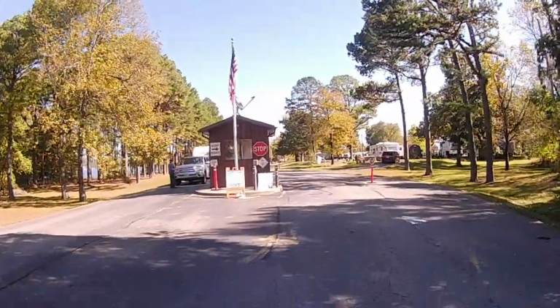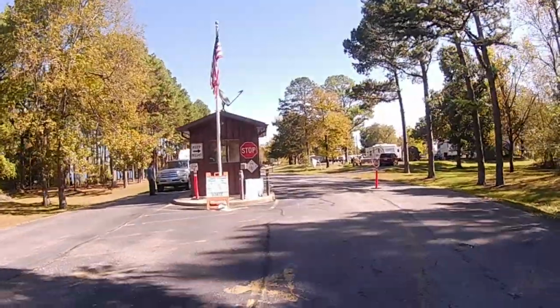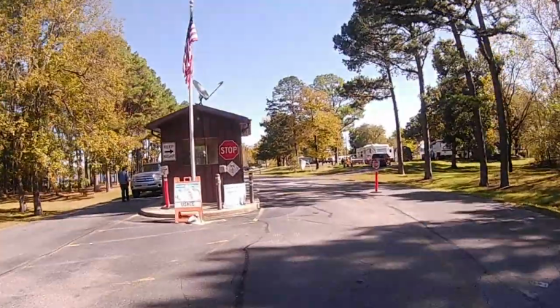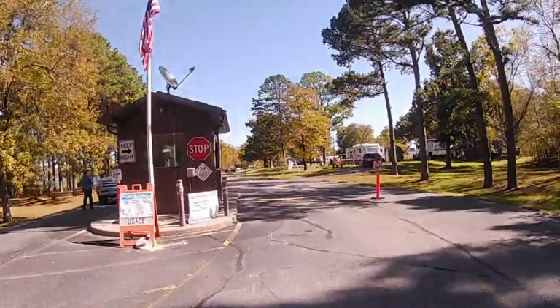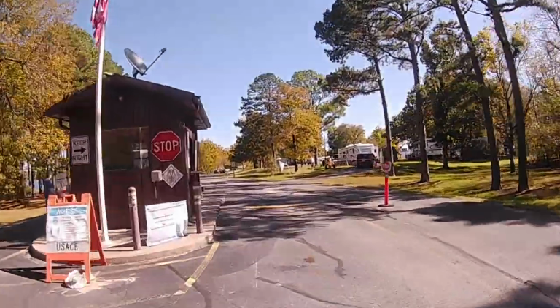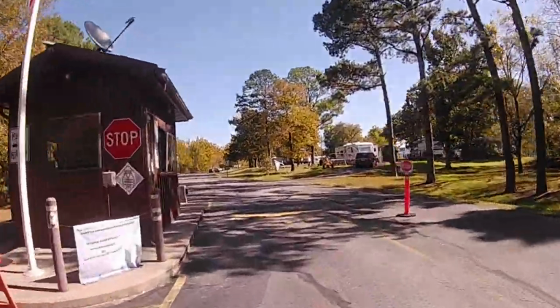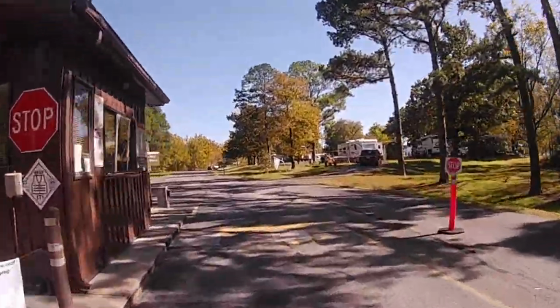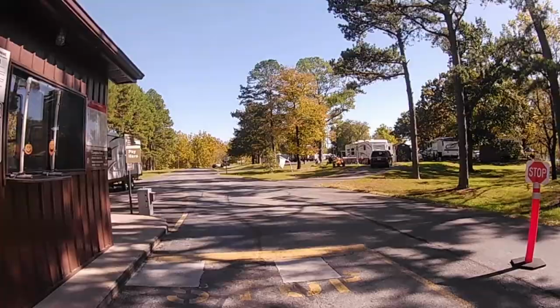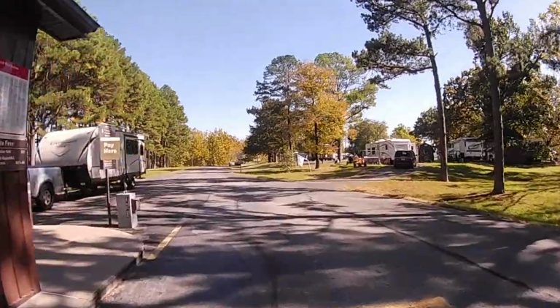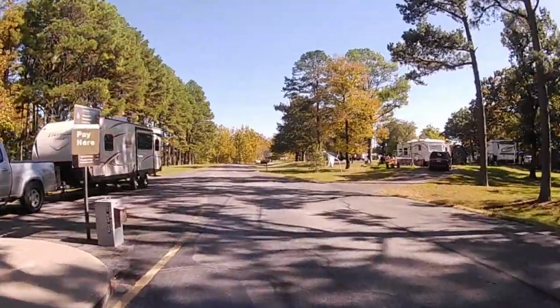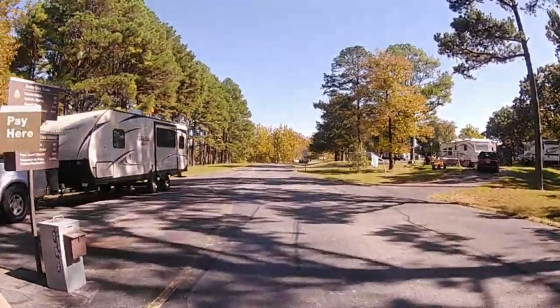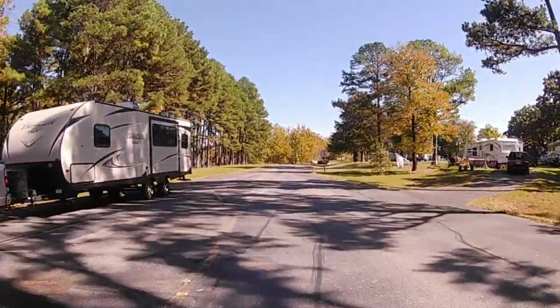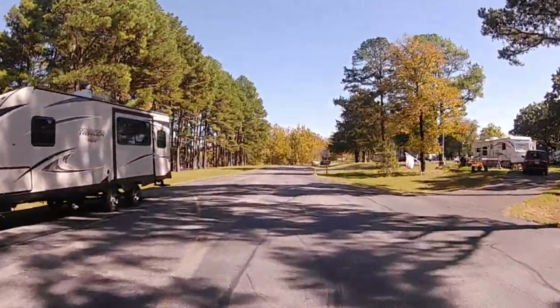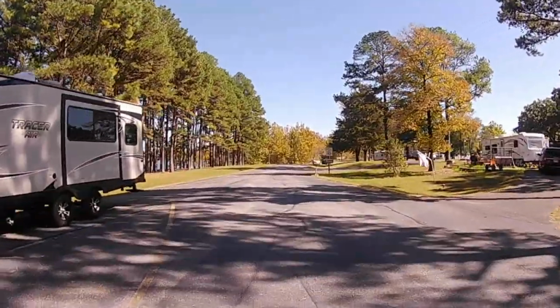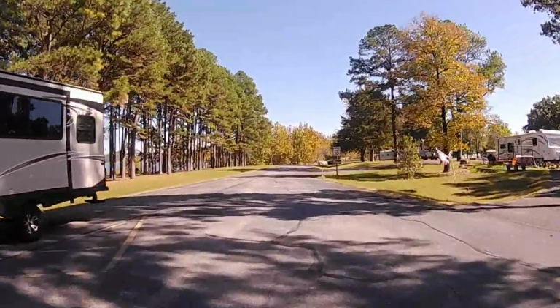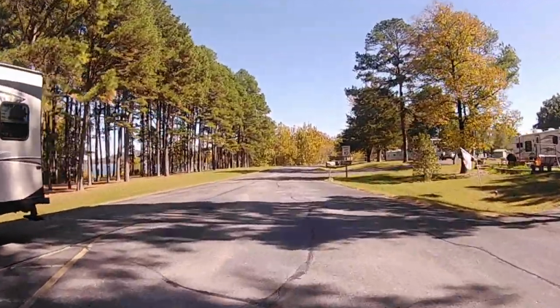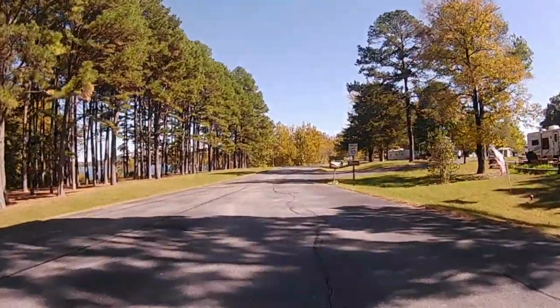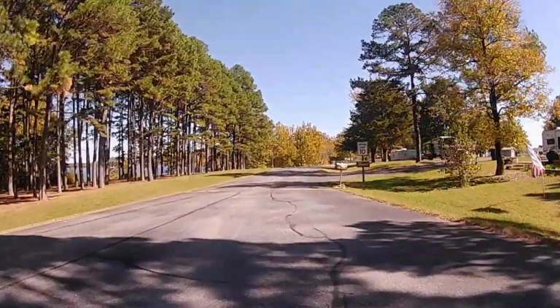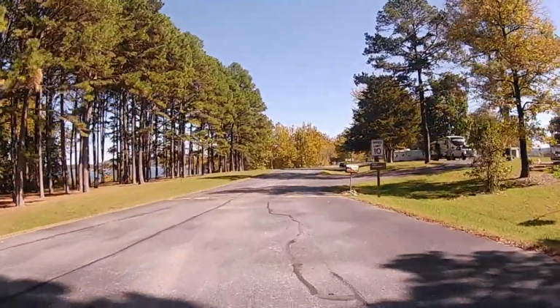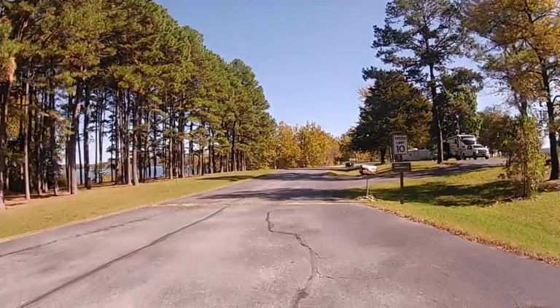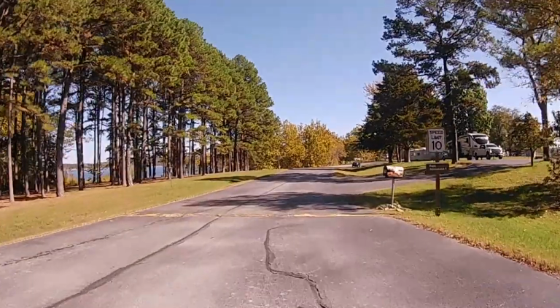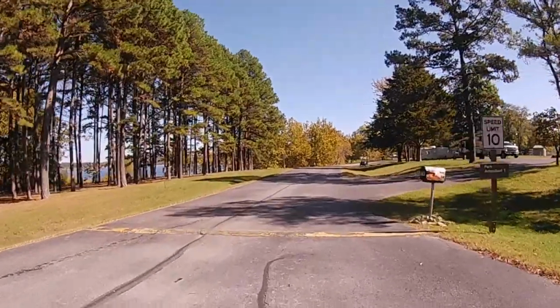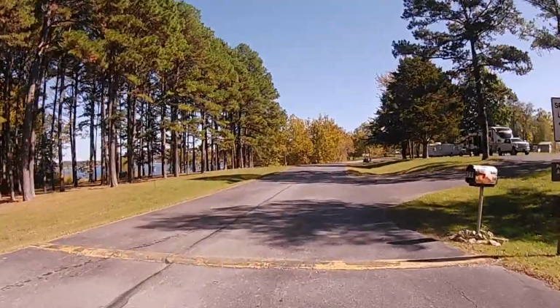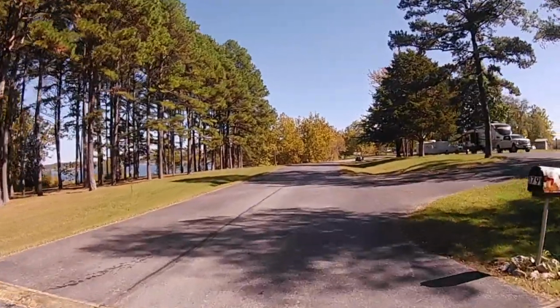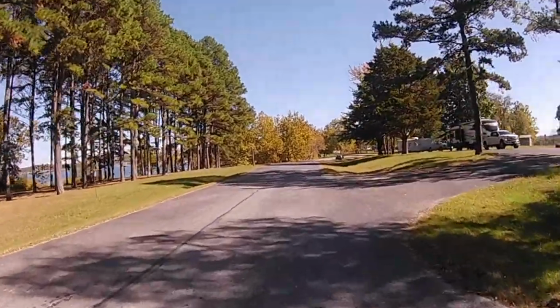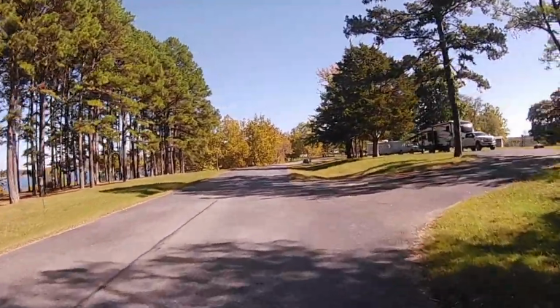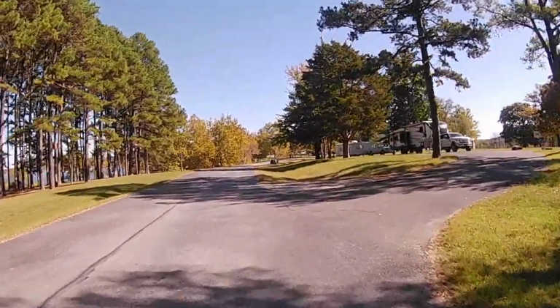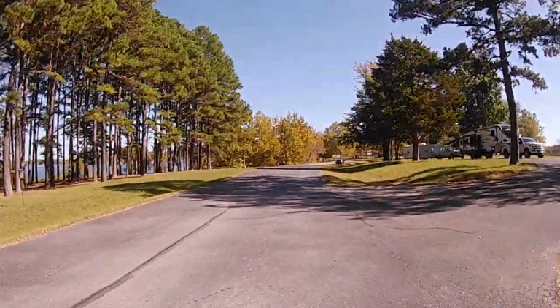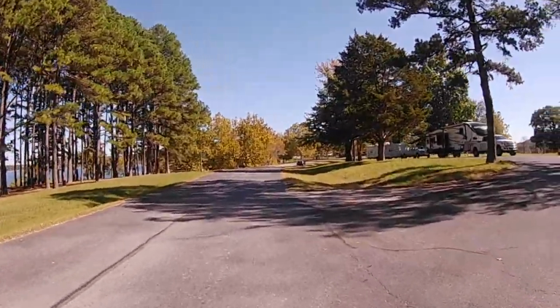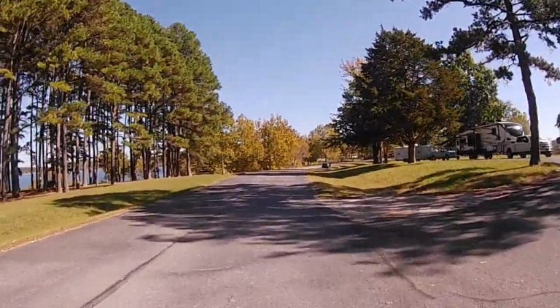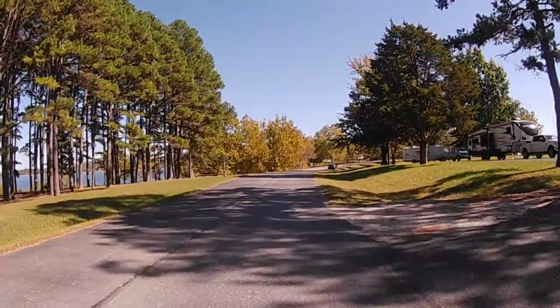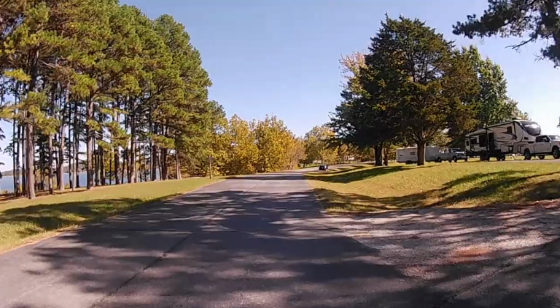Old Highway 86 is a Corps of Engineers campground located on a peninsula on the shores of Table Rock Lake, and as a result of being on a peninsula, virtually every site has a view of the lake.